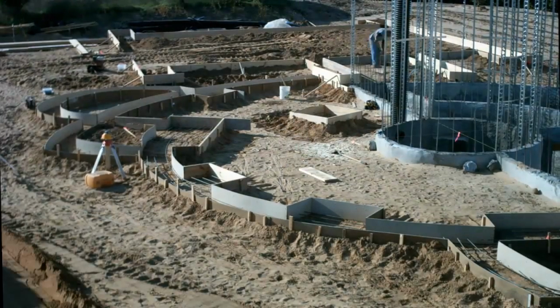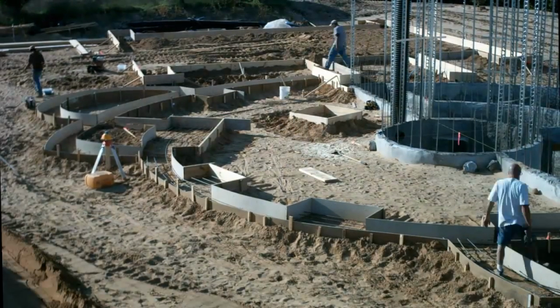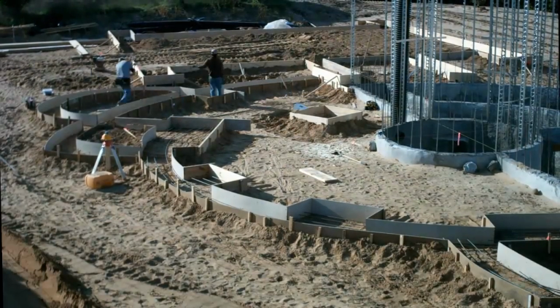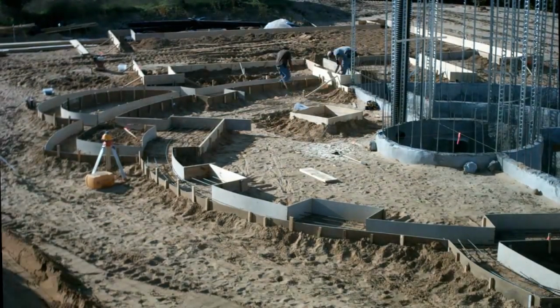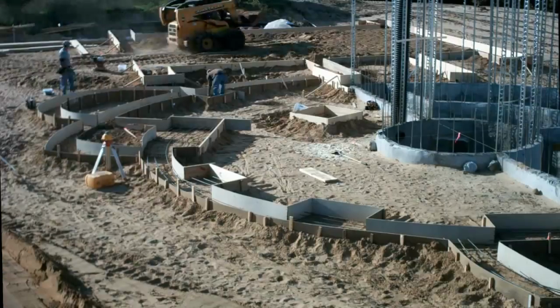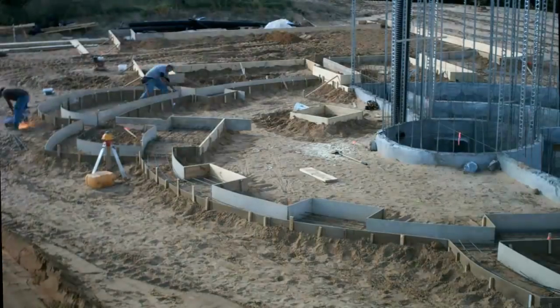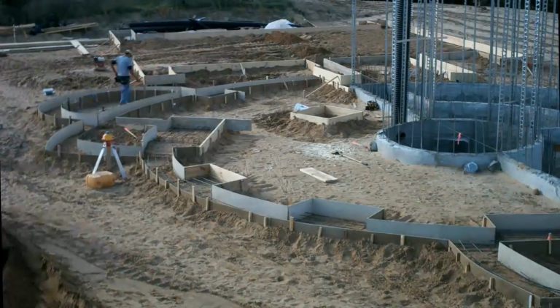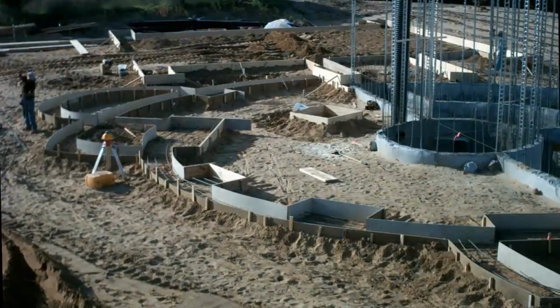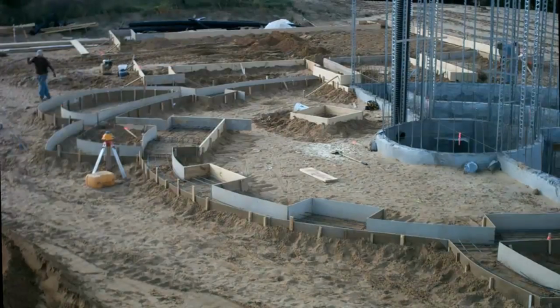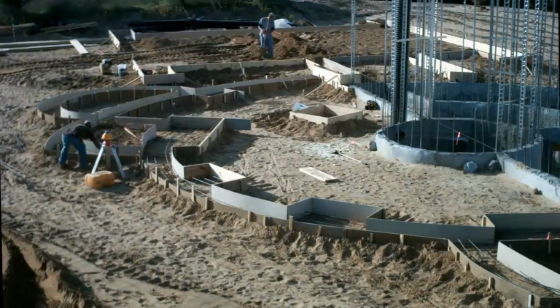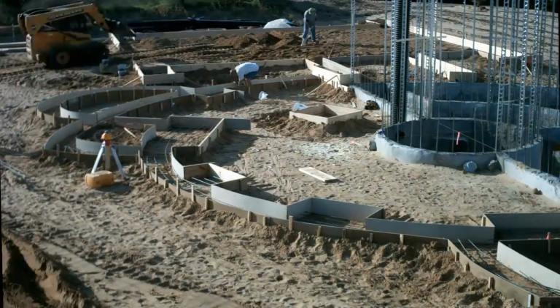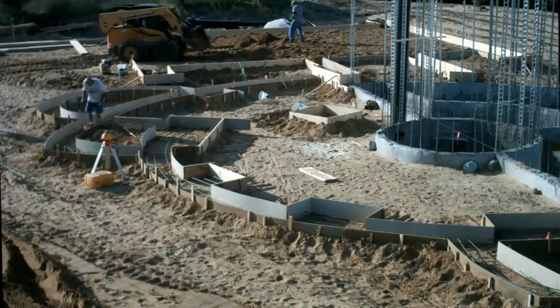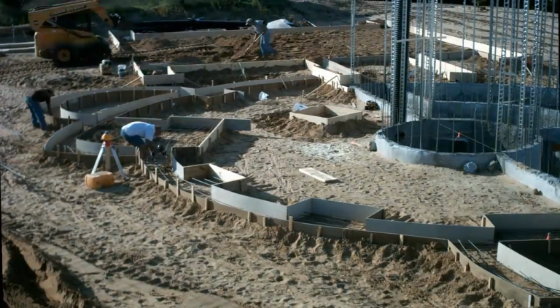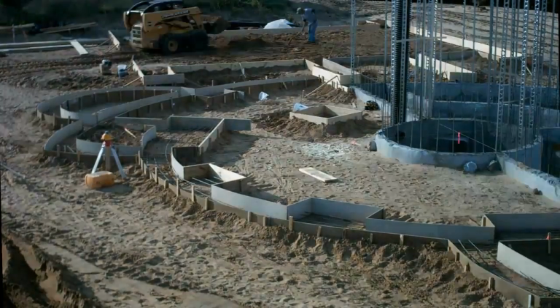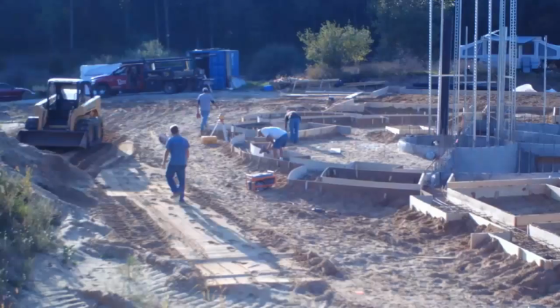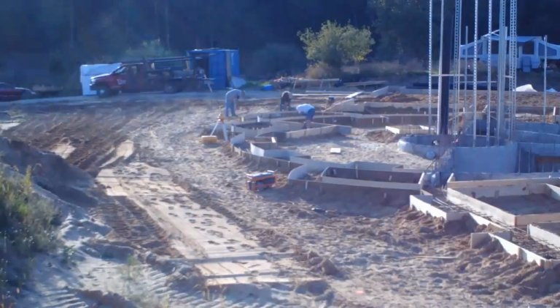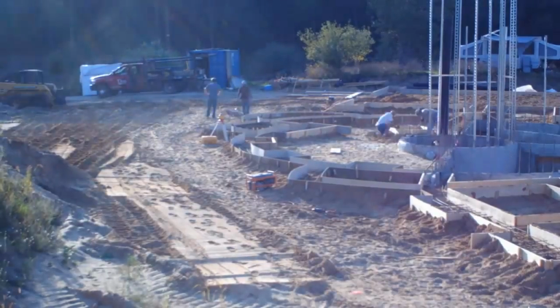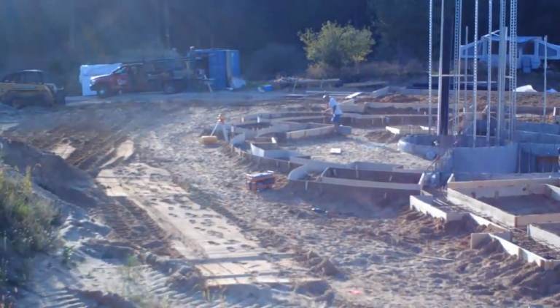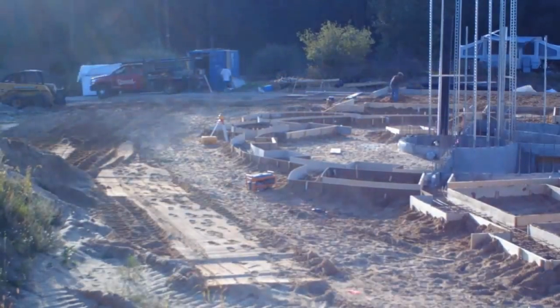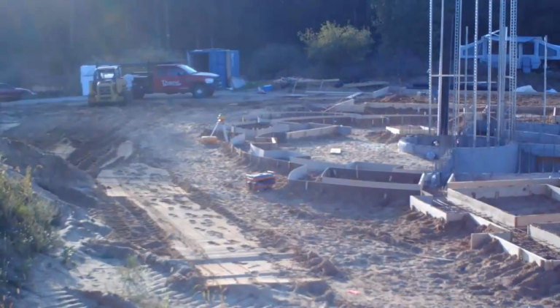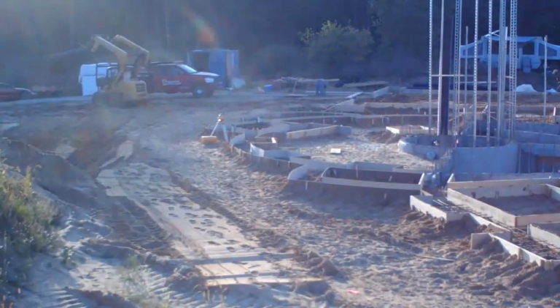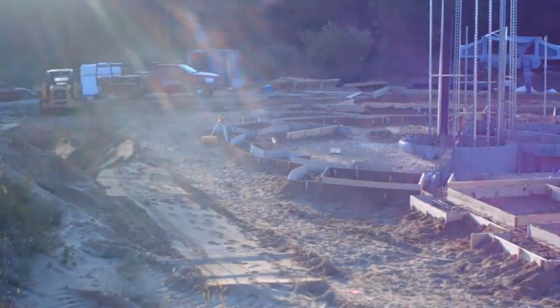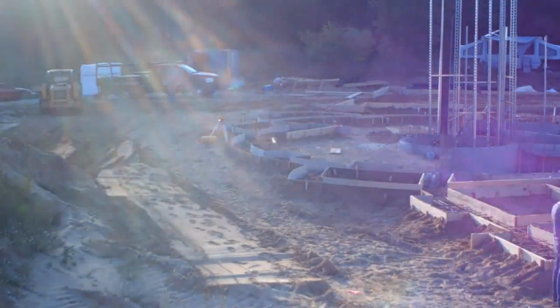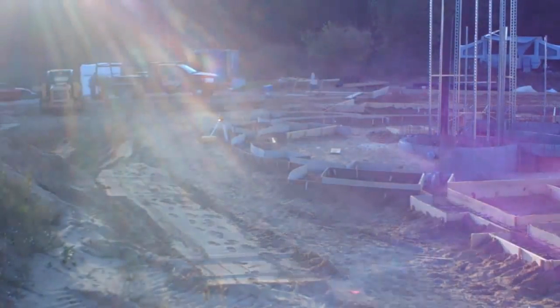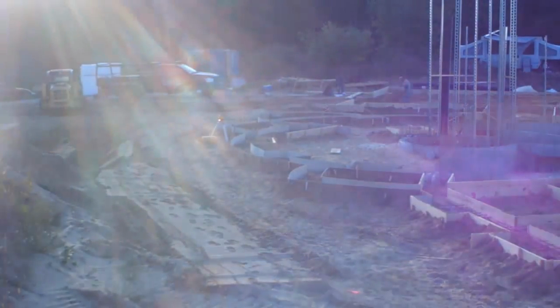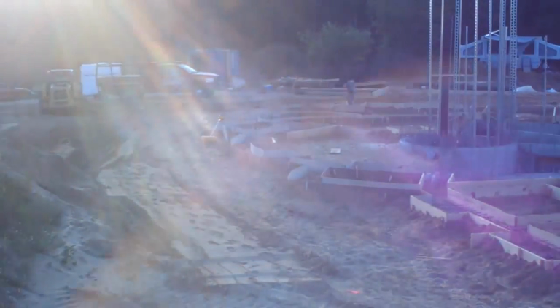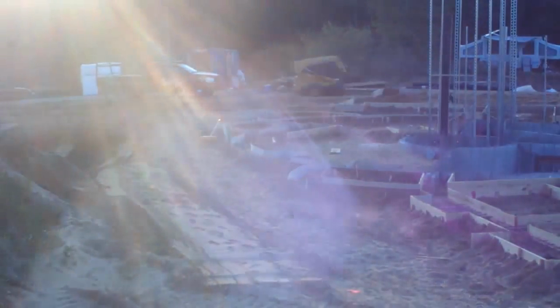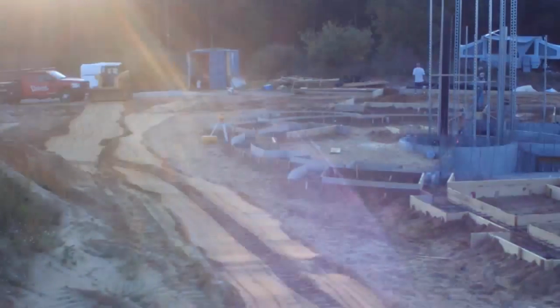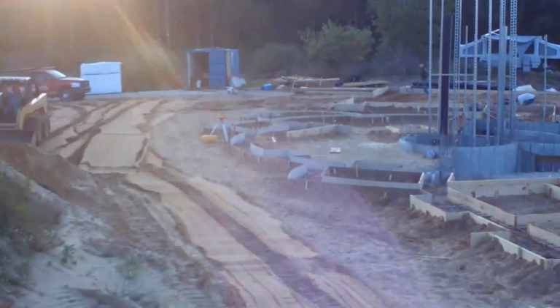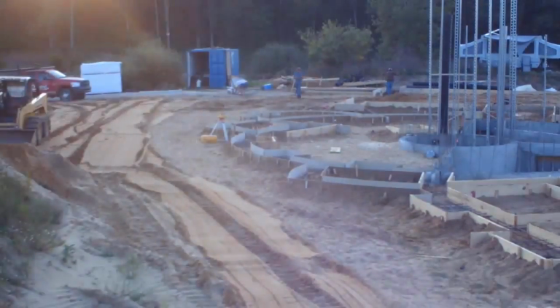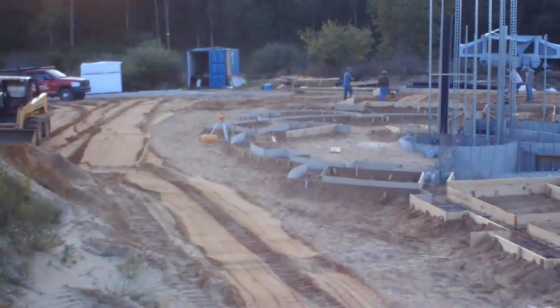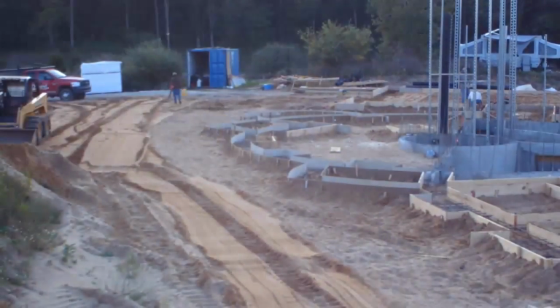Eventually when my work day was done I came back to help finish moving the sand, but the main camera battery died. The other camera caught a glimpse of me using the skid steer to unload a ton of rebar in about 2 minutes, and then everyone went home.